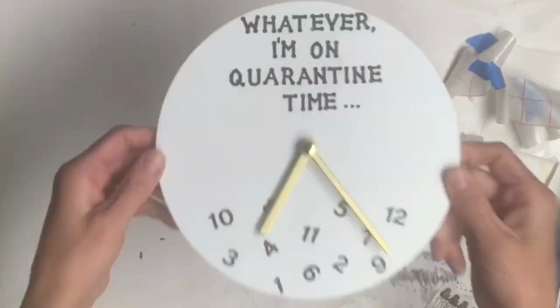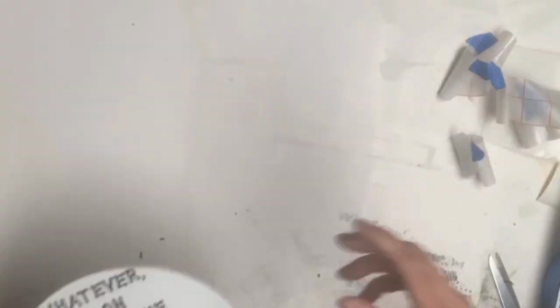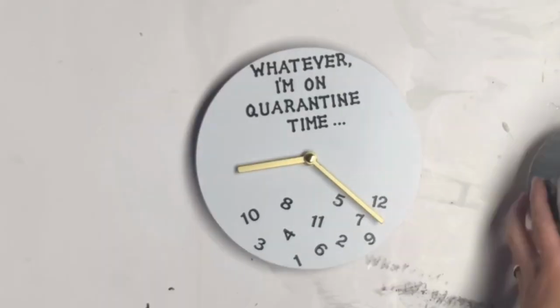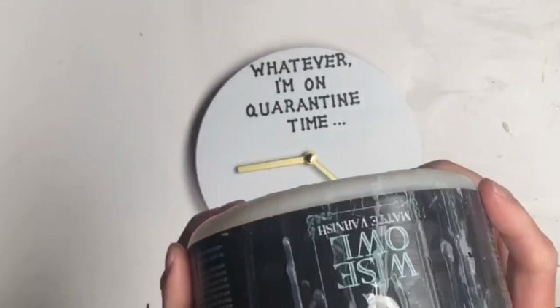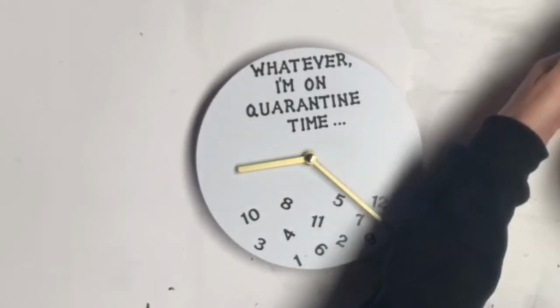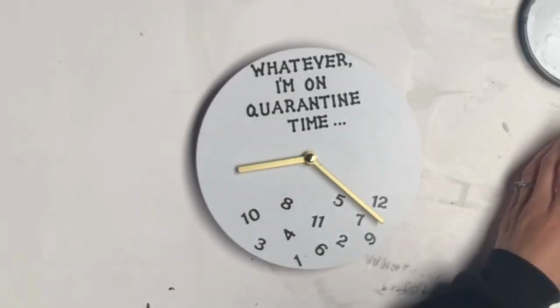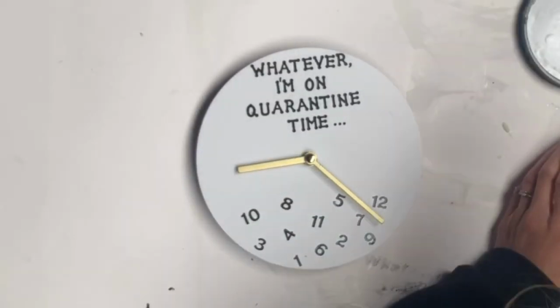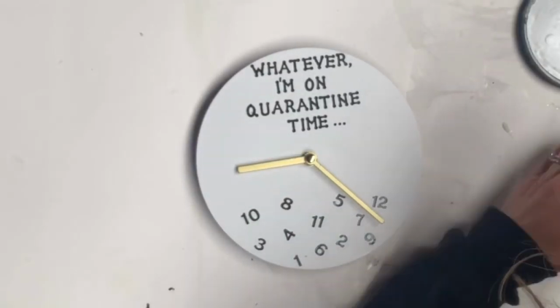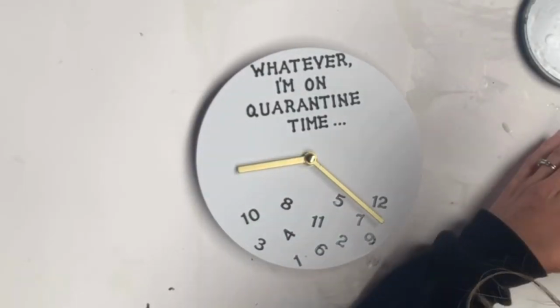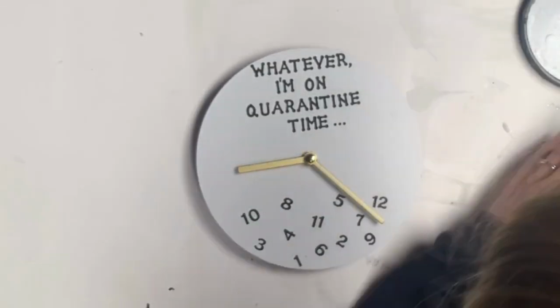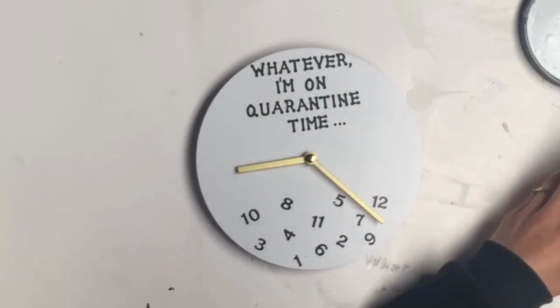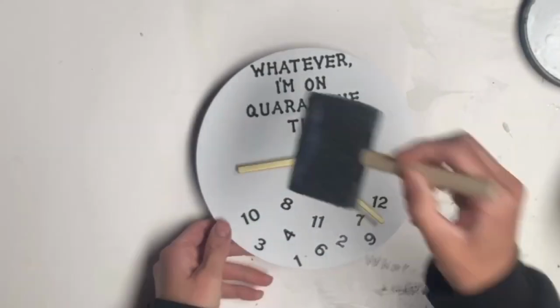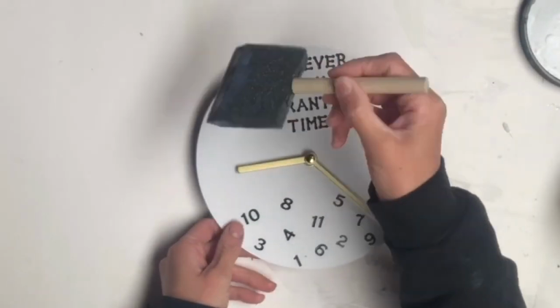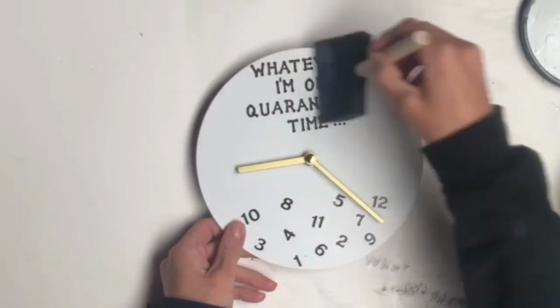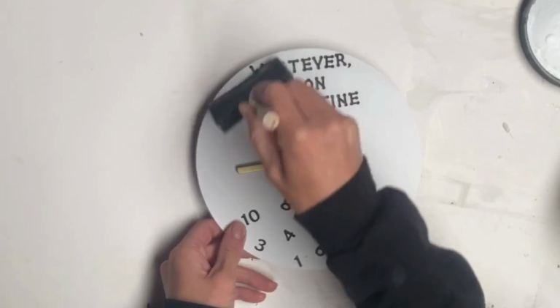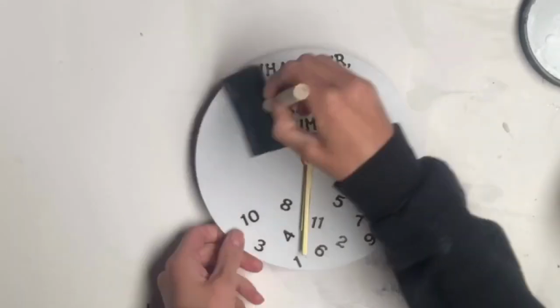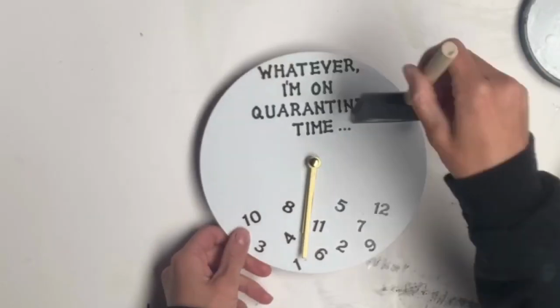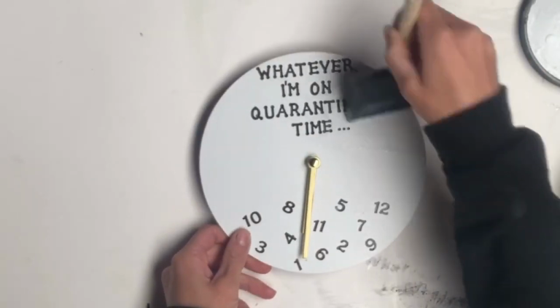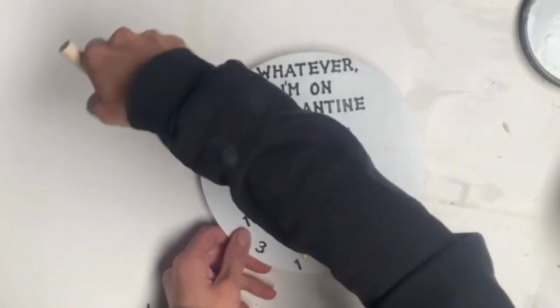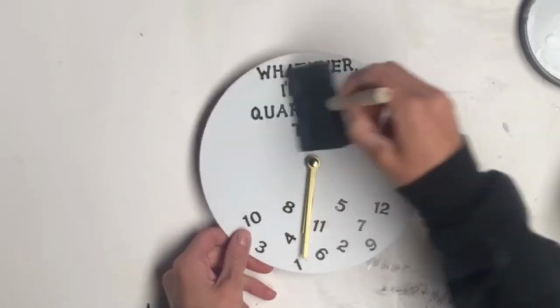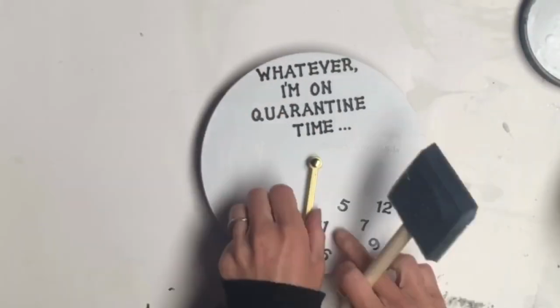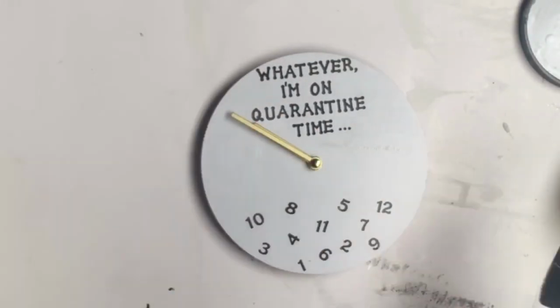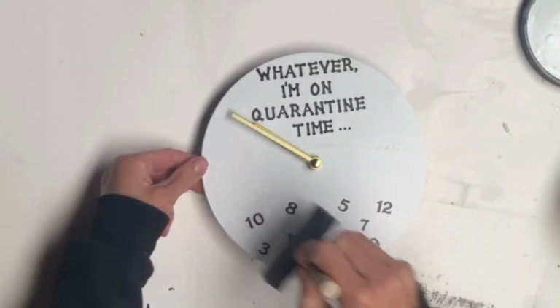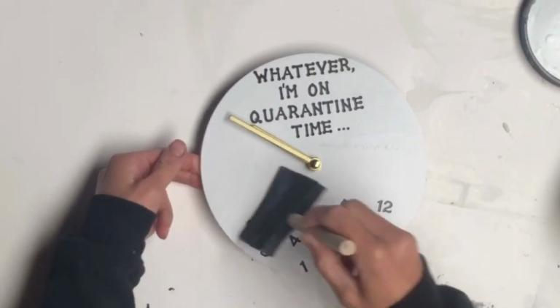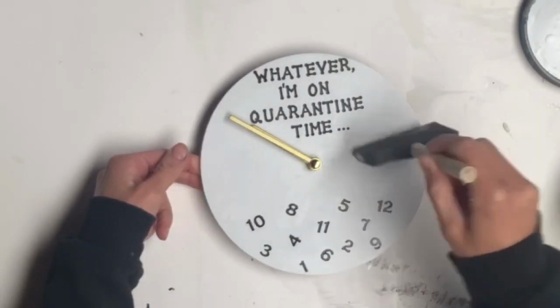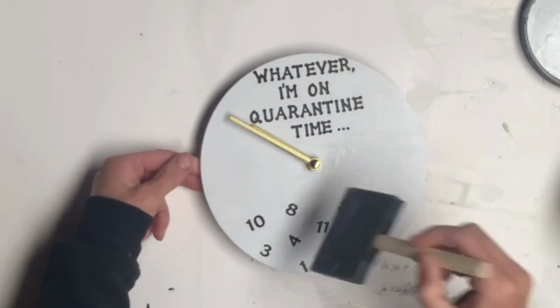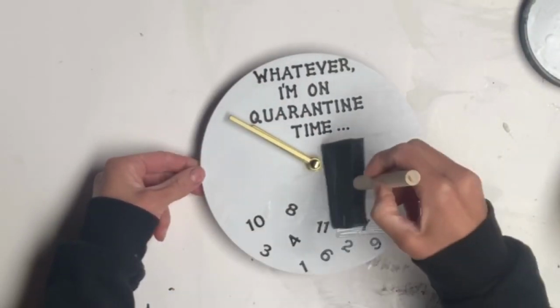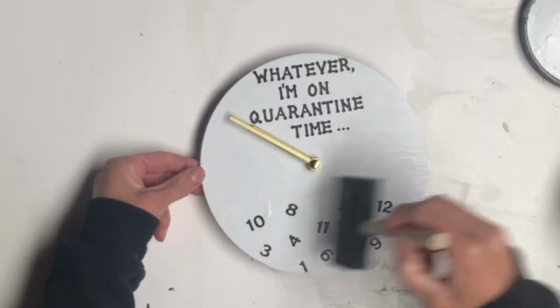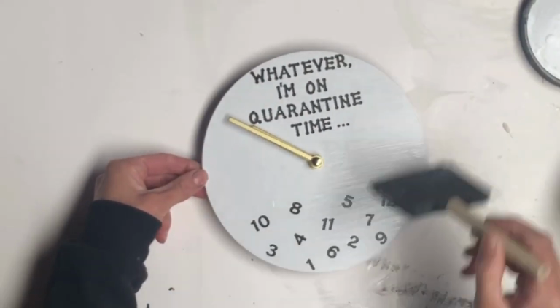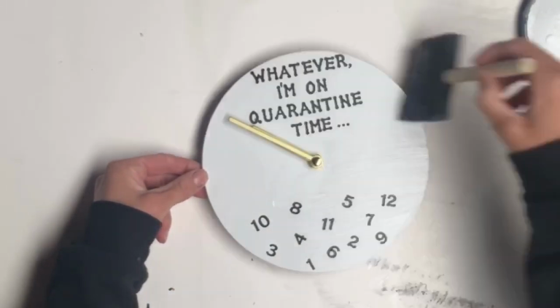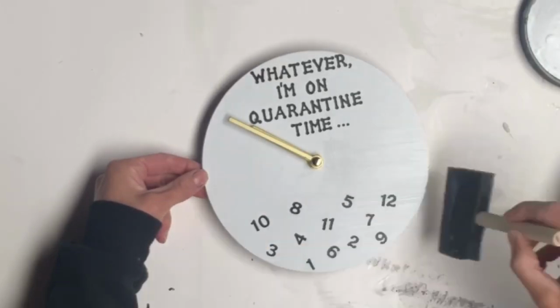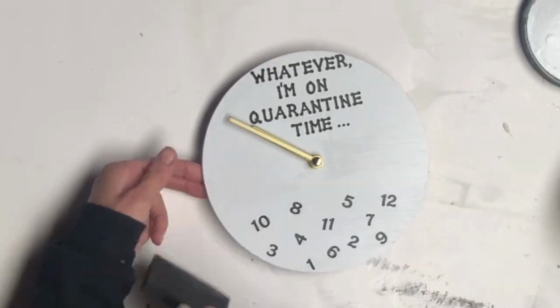To finish it off, I took some Wise Owl Varnish and a Gen Foam Brush and just sealed the top to make sure the stickers didn't lift.